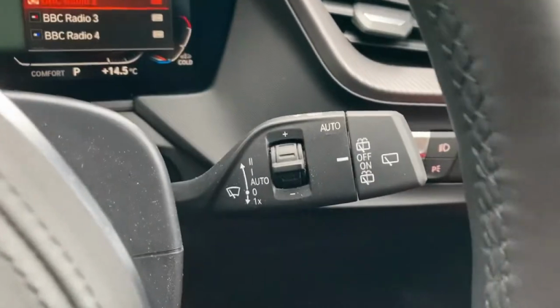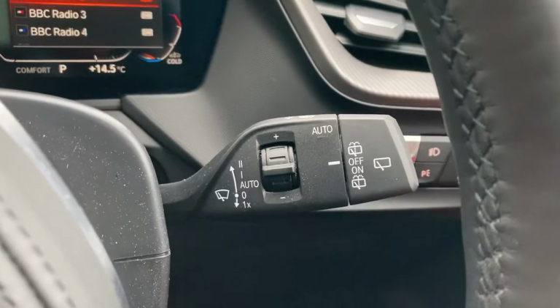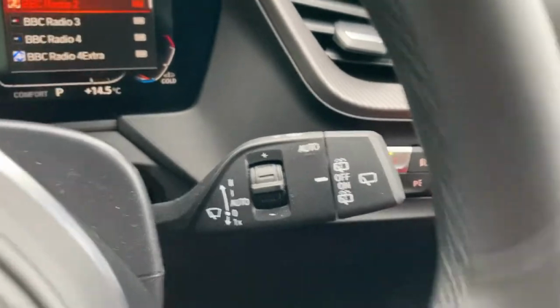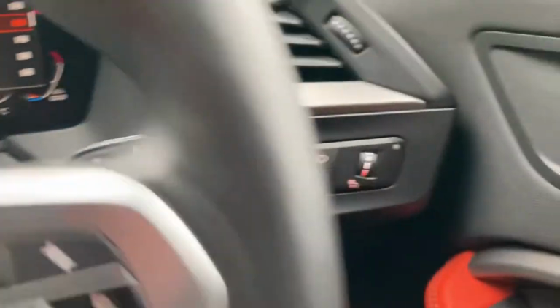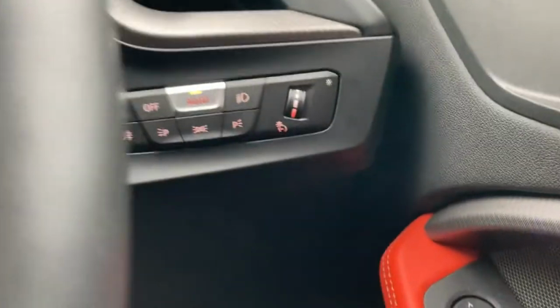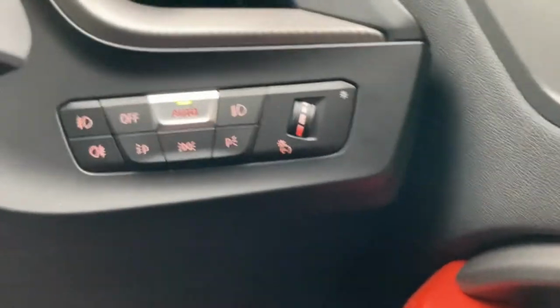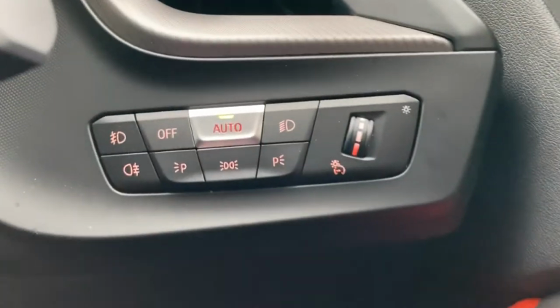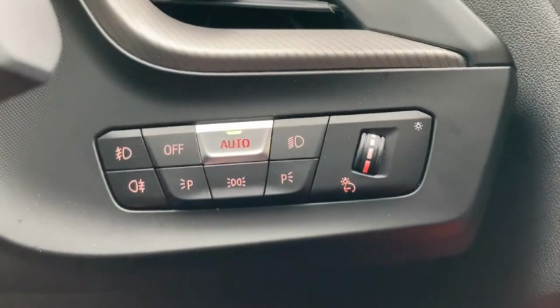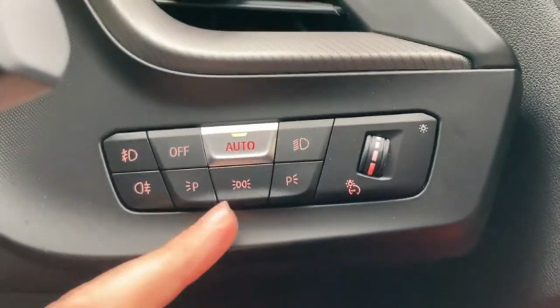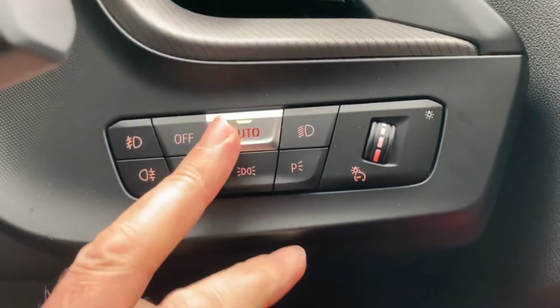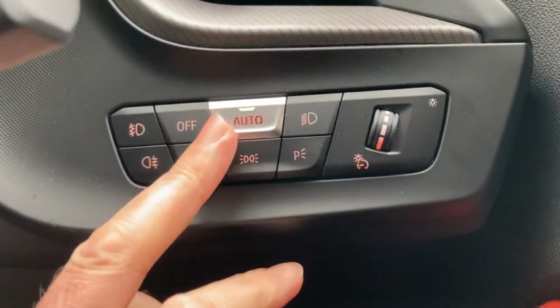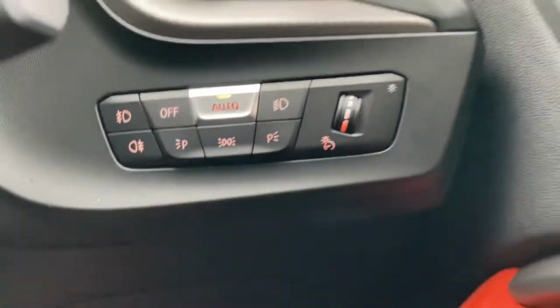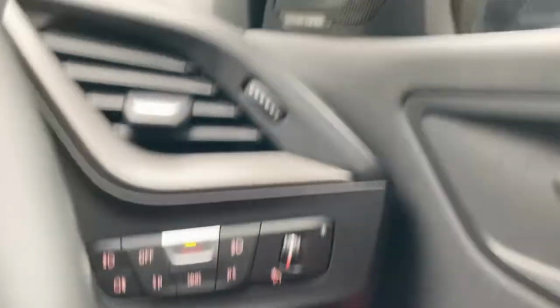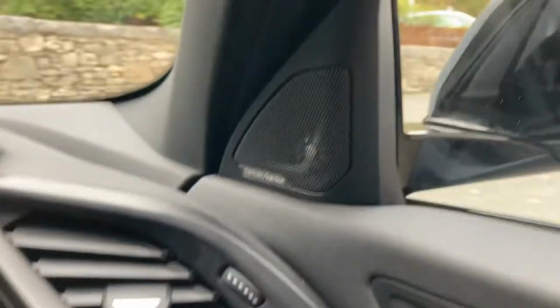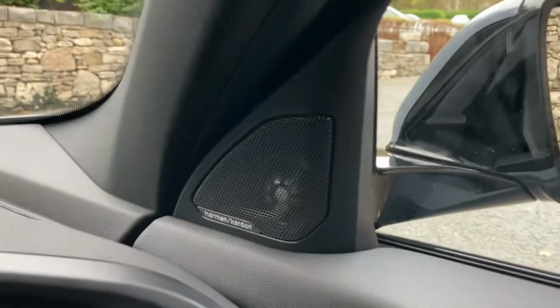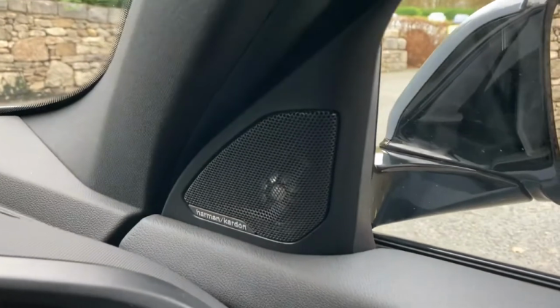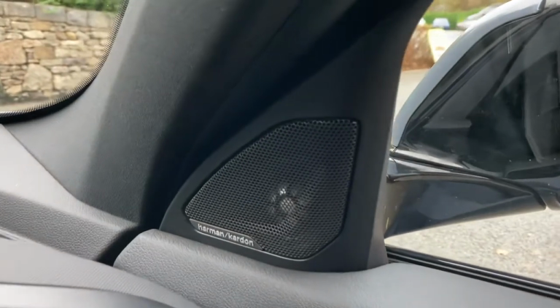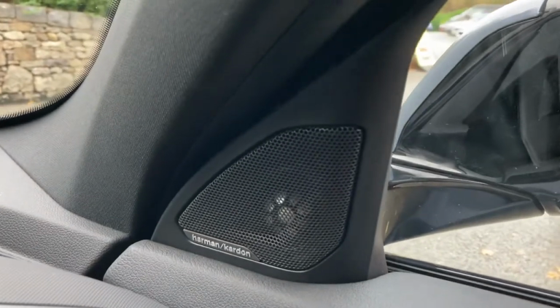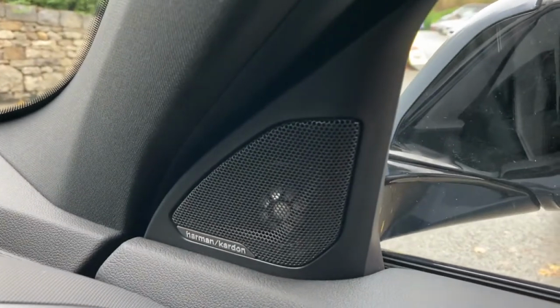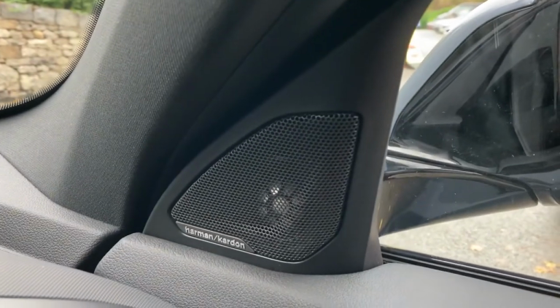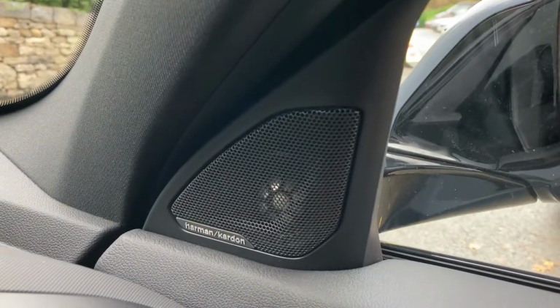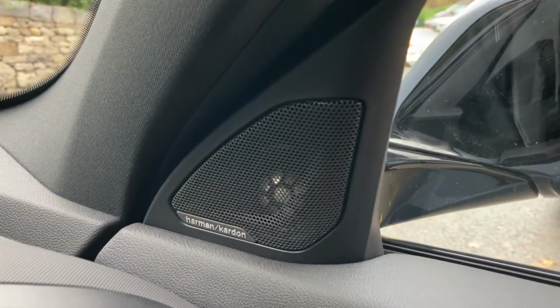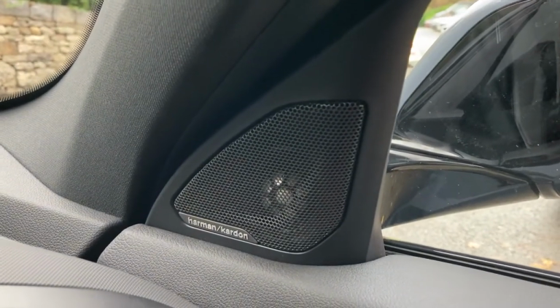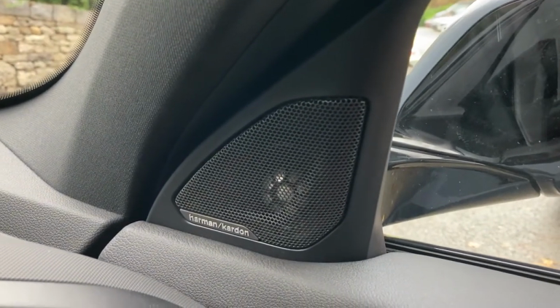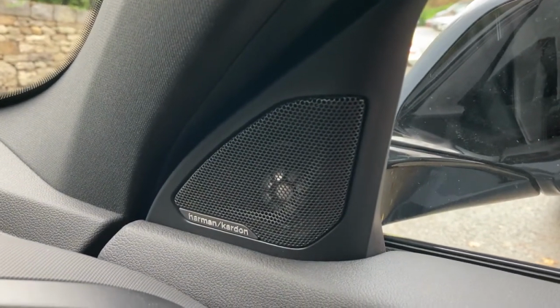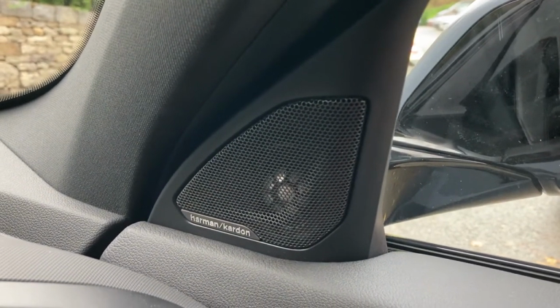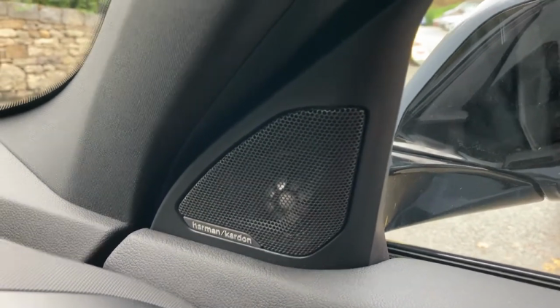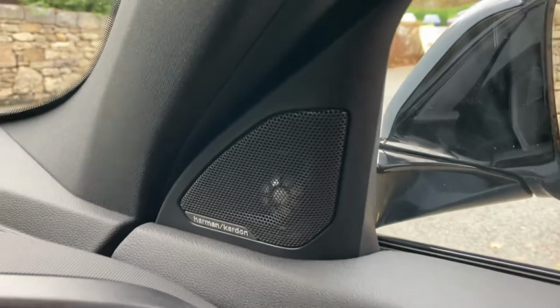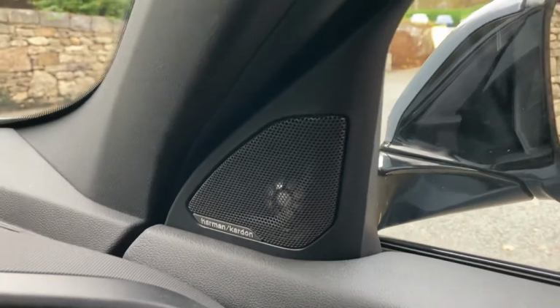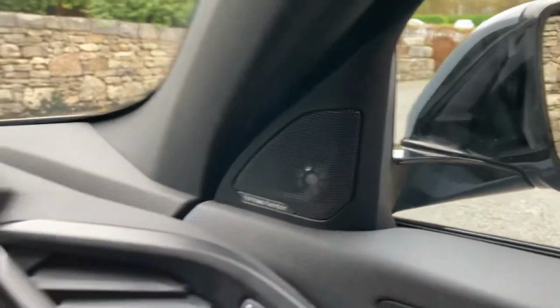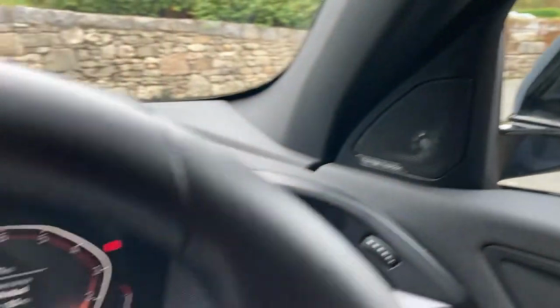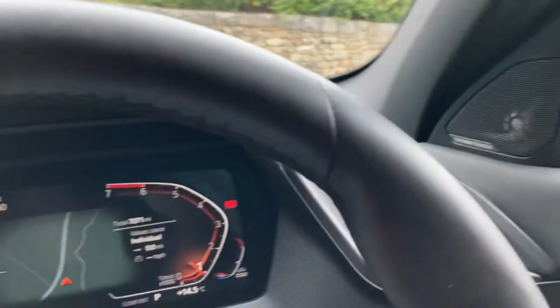You've got automatic wipers and automatic headlights. We've also got the upgraded Harman Kardon sound system — if you're into your music, that's definitely a worthwhile feature to seek out.